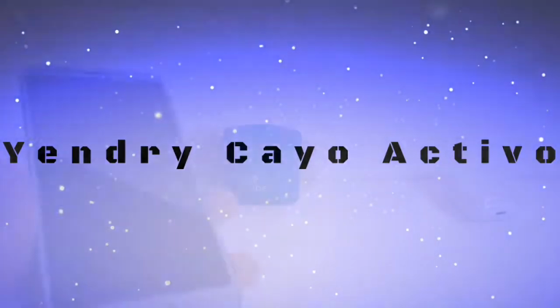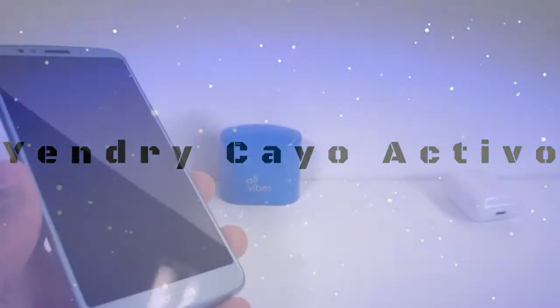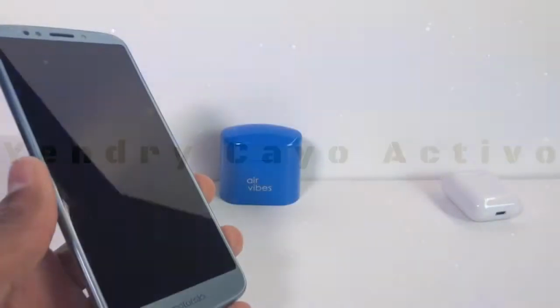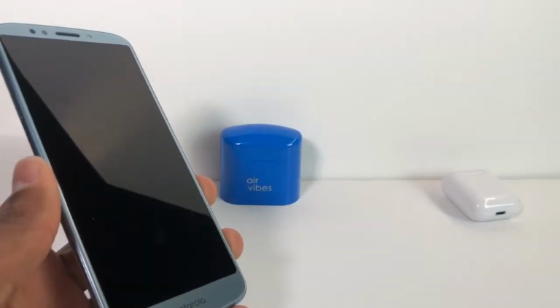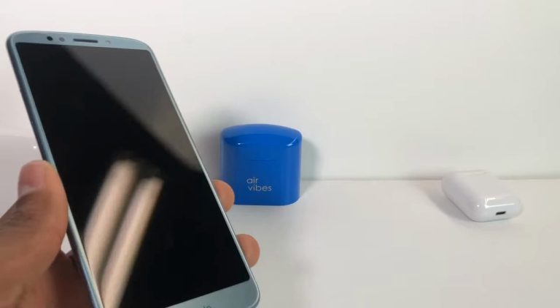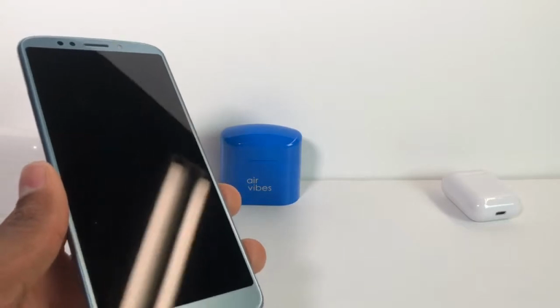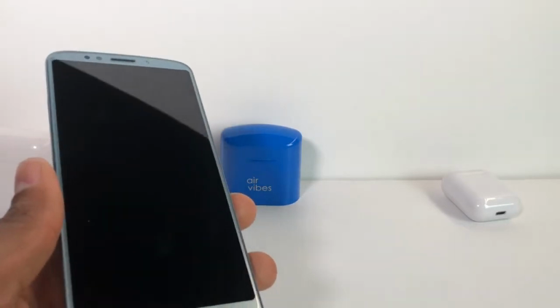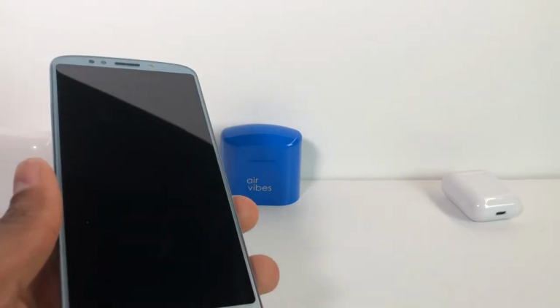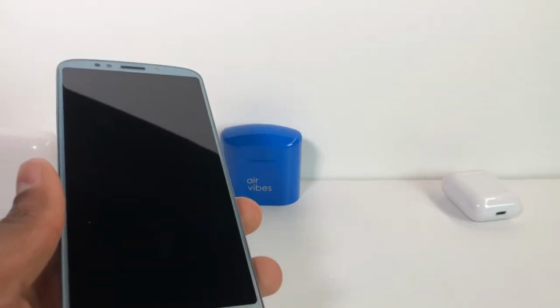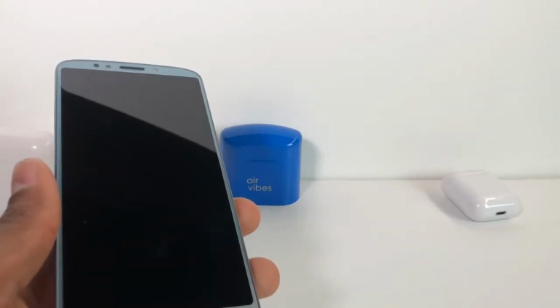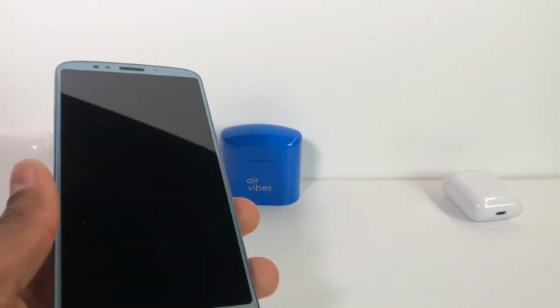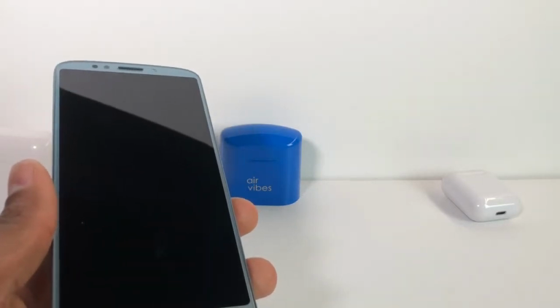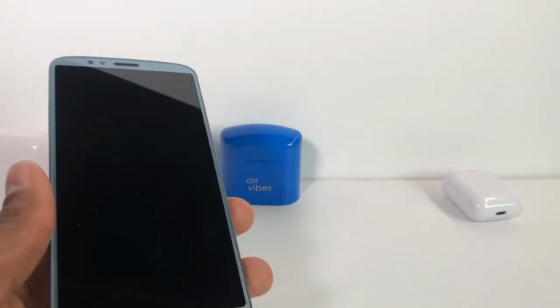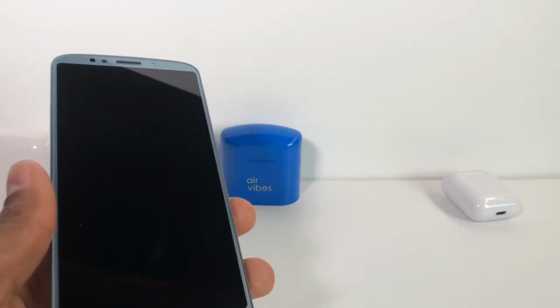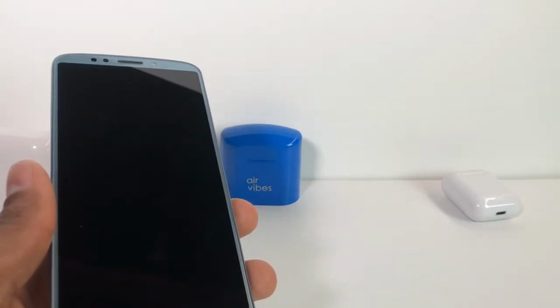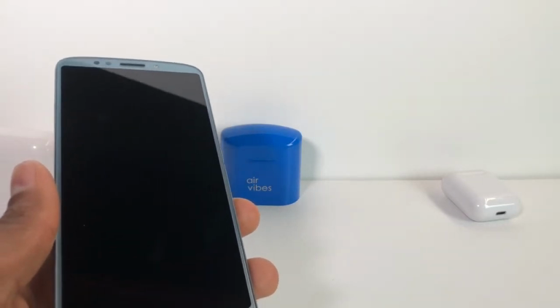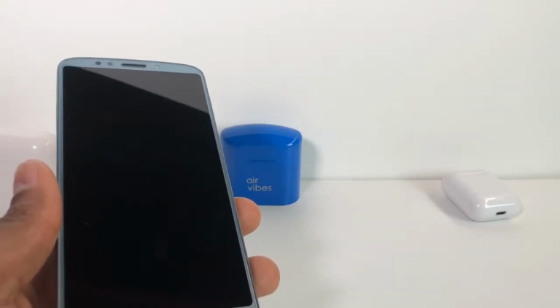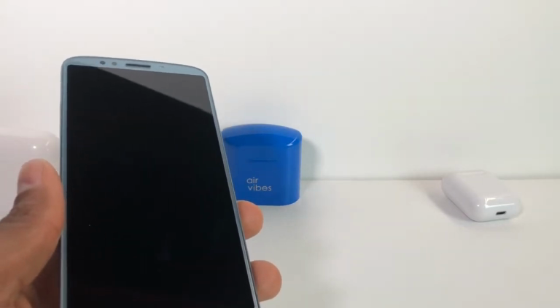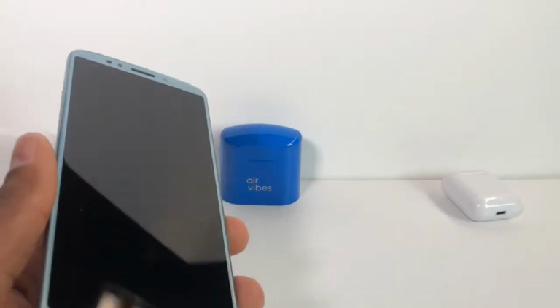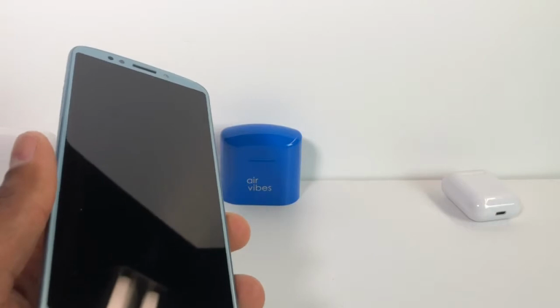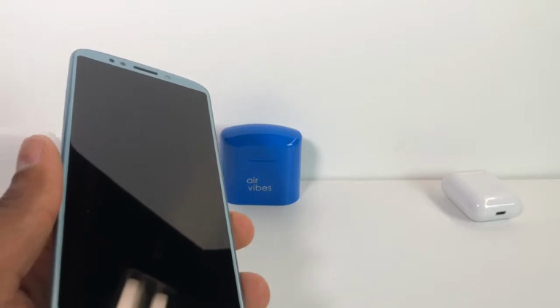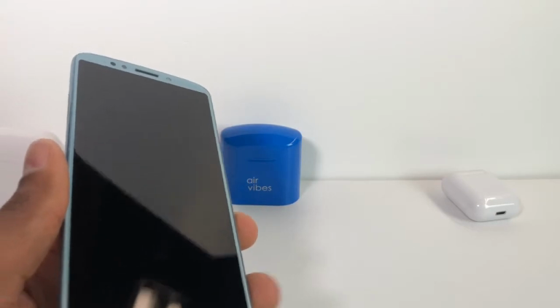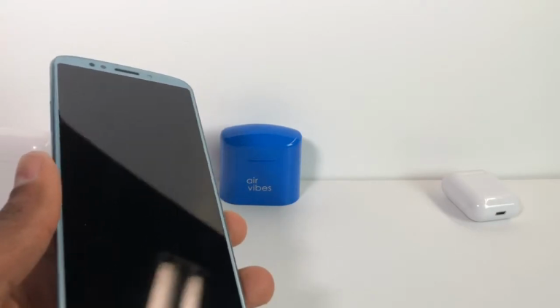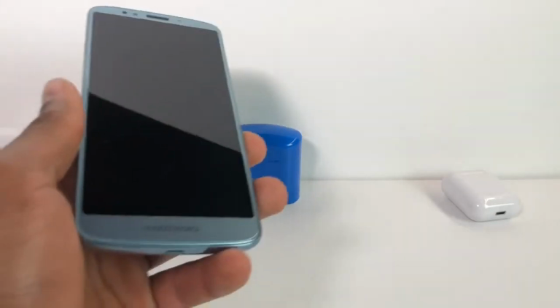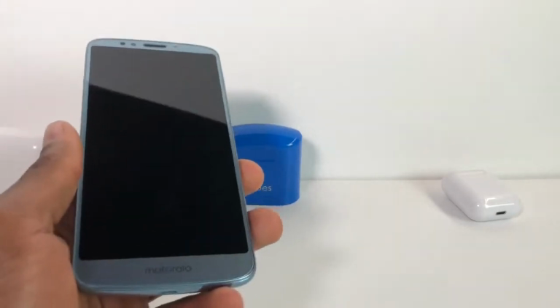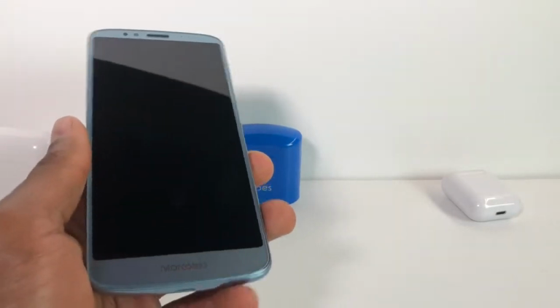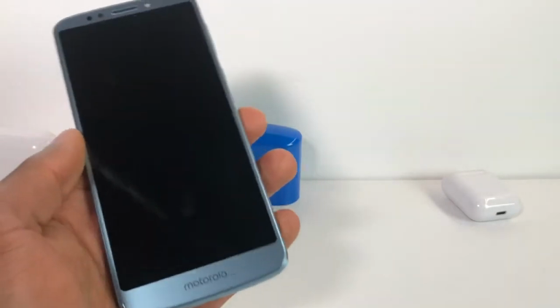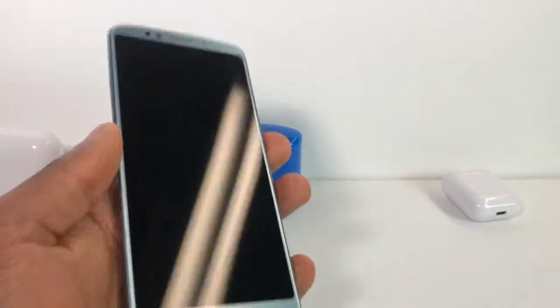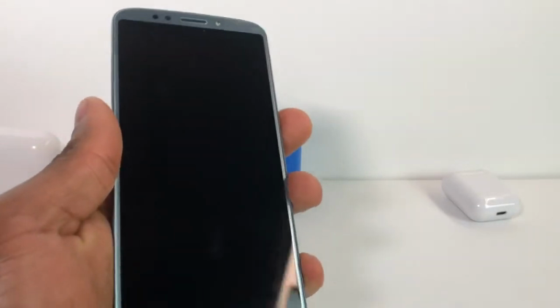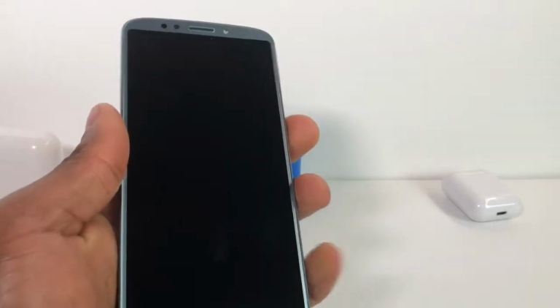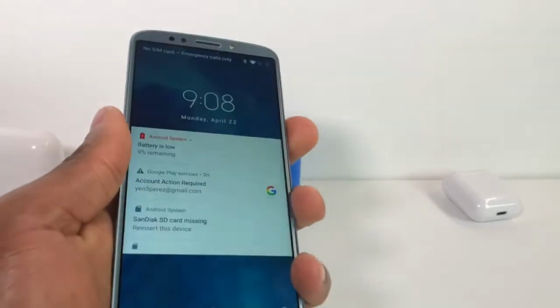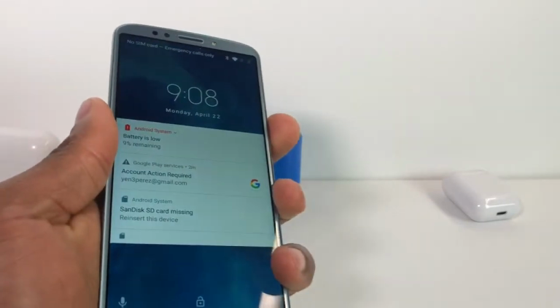Hi guys, I'm gonna show you what to do if your phone says no SIM card or is losing the signal without any reason. The first thing you have to do is turn off your phone.